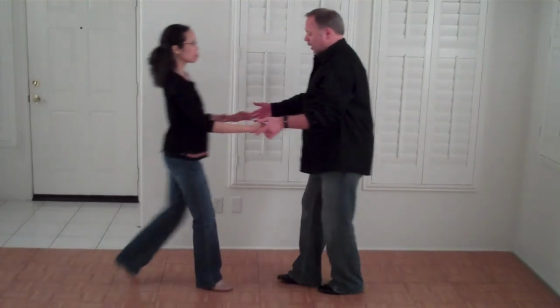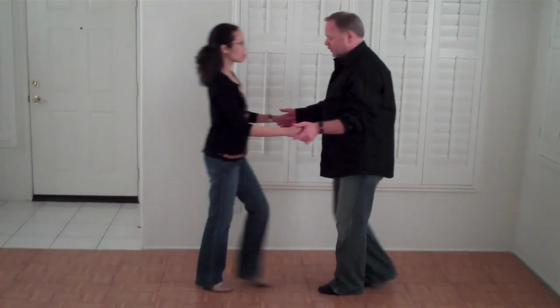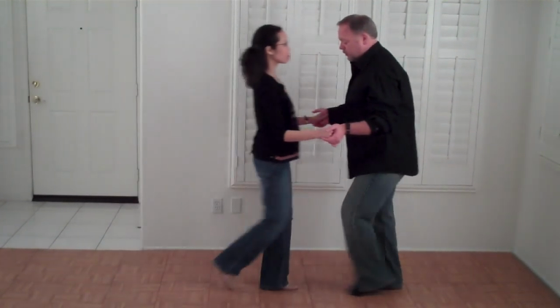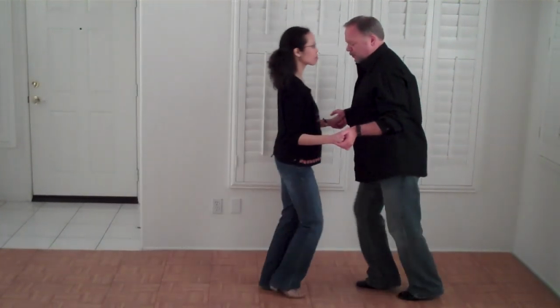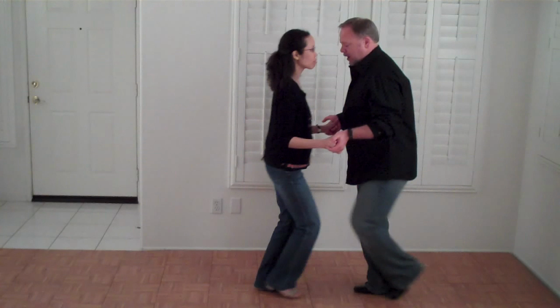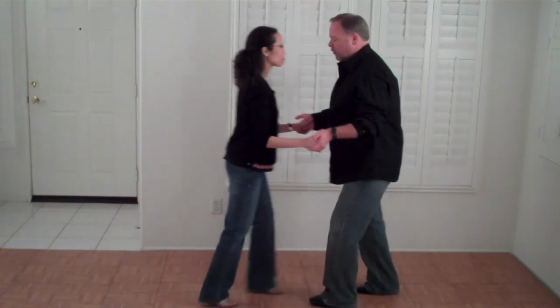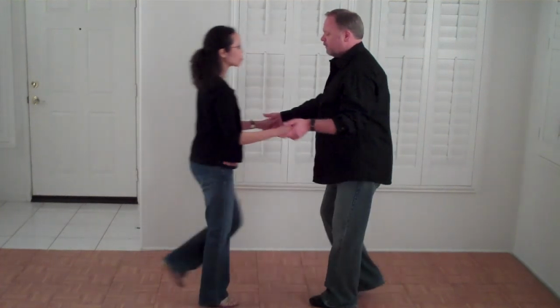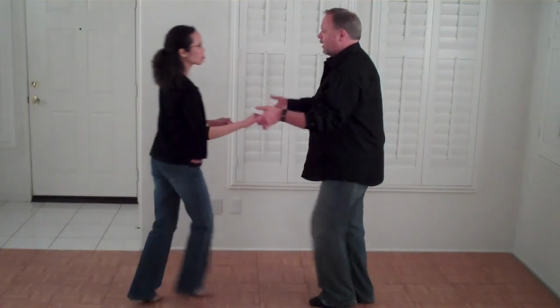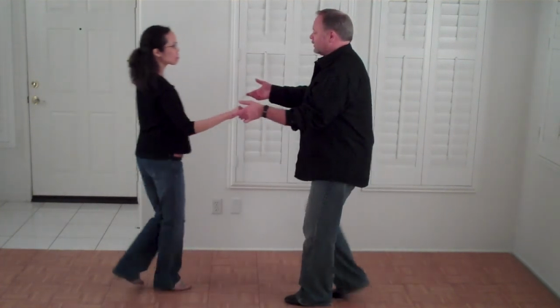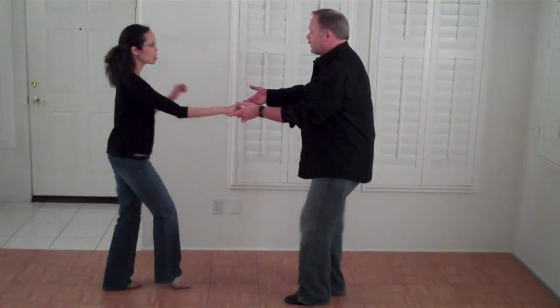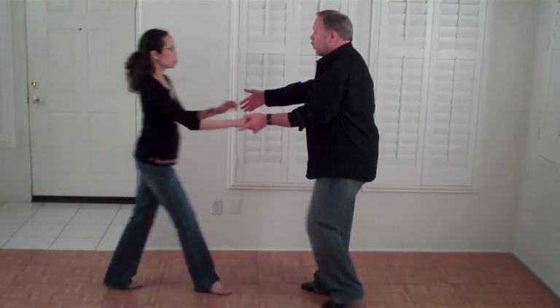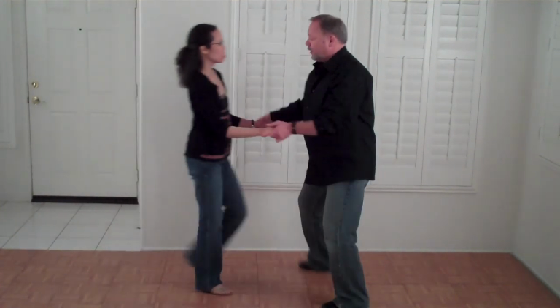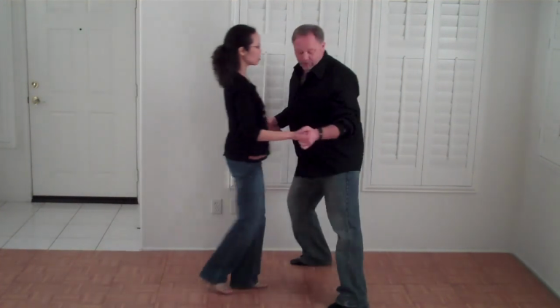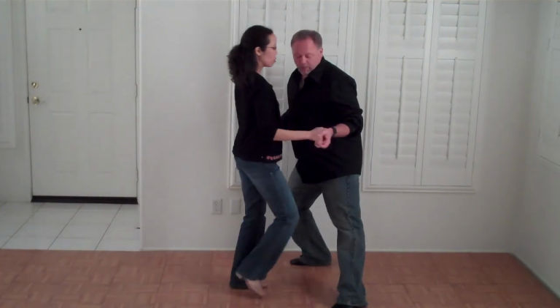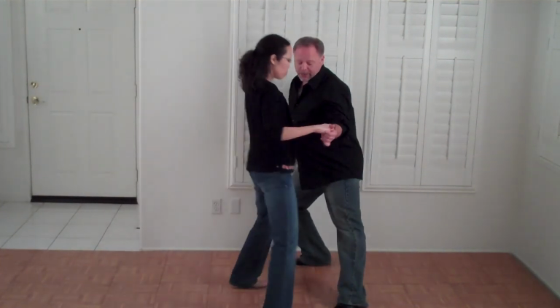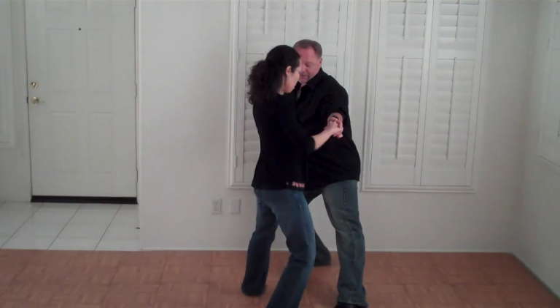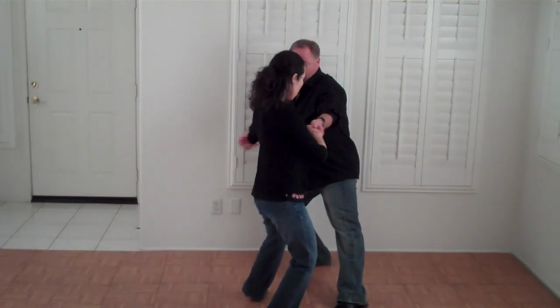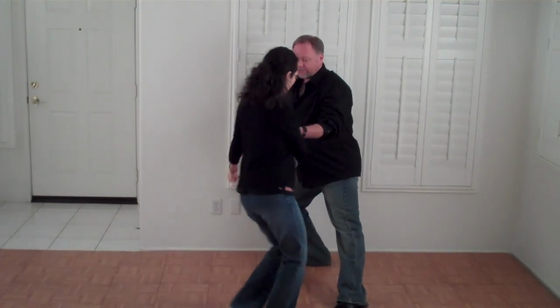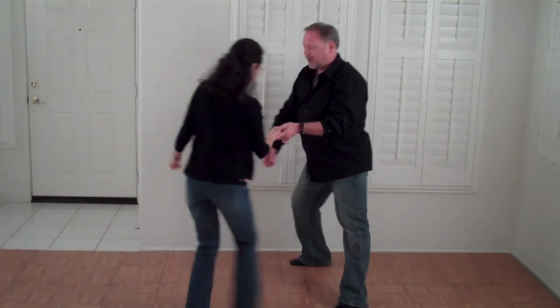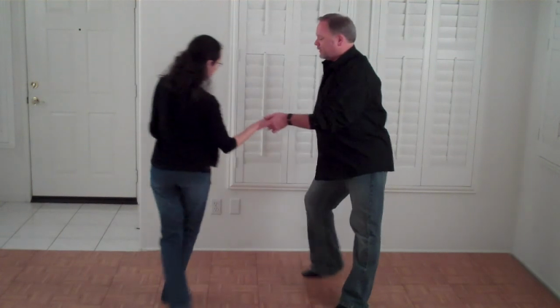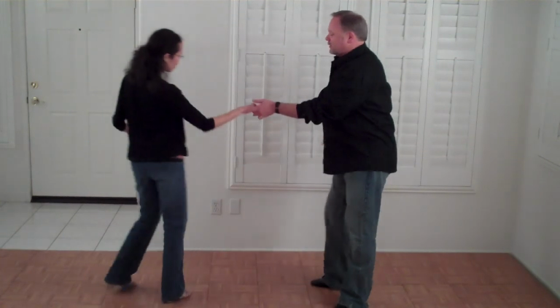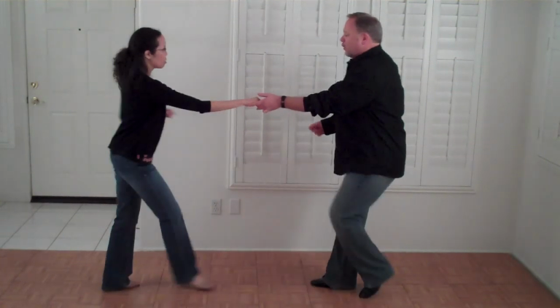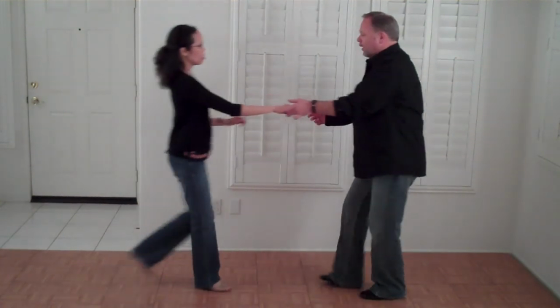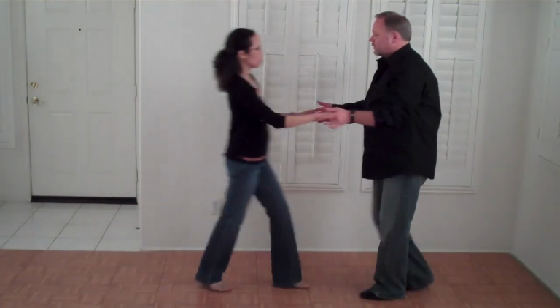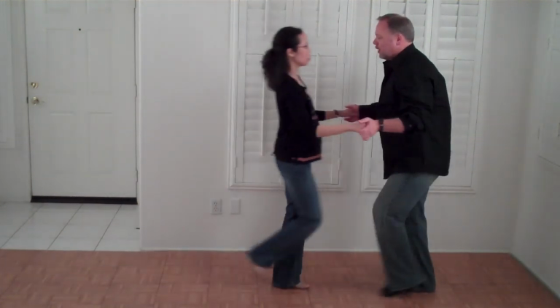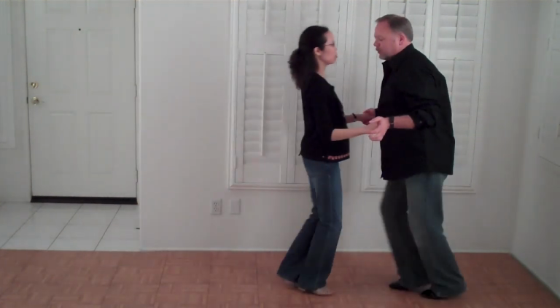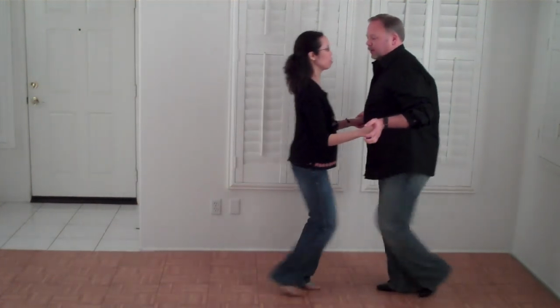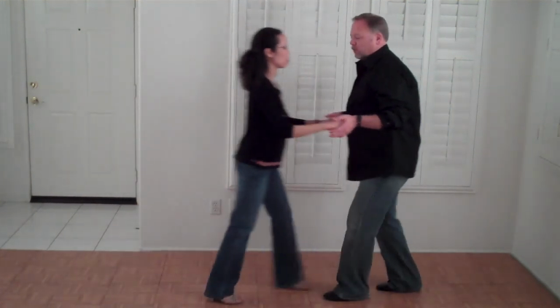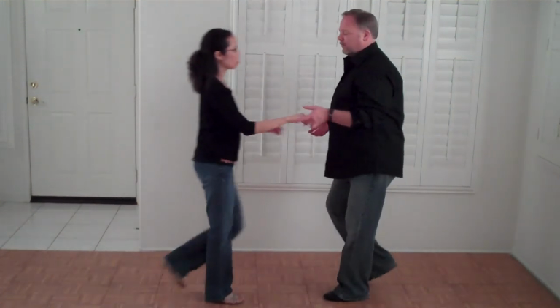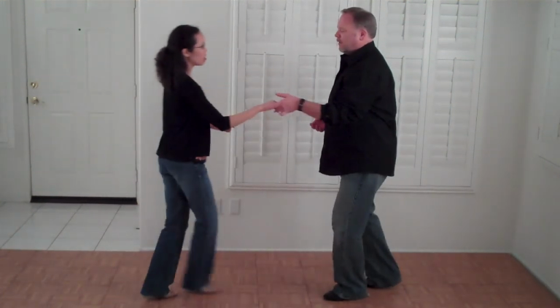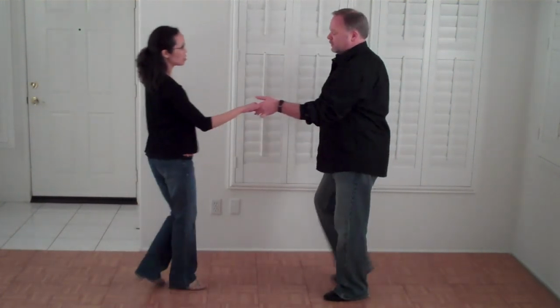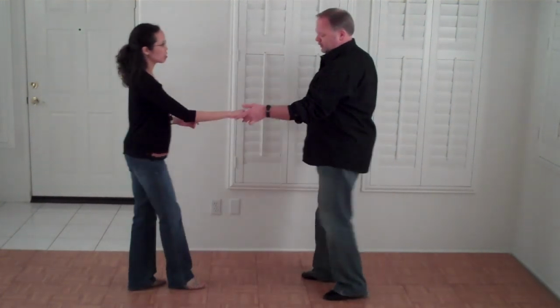One, two, three and four, five and six. One, two, three, four, five, six. One, two, three and four, five and six.